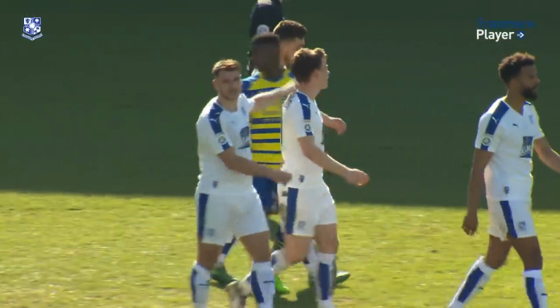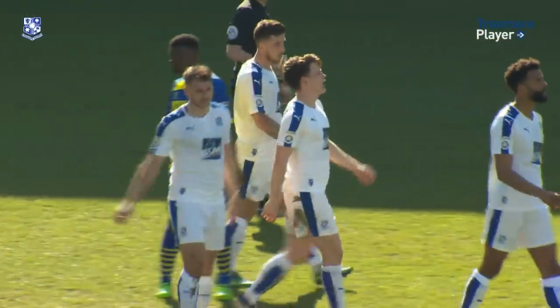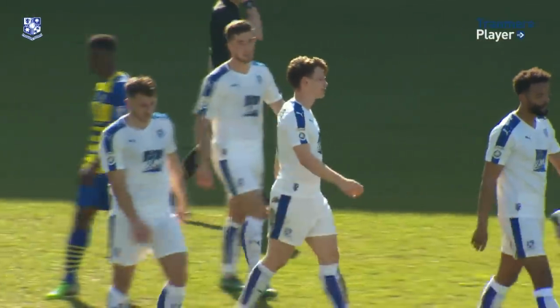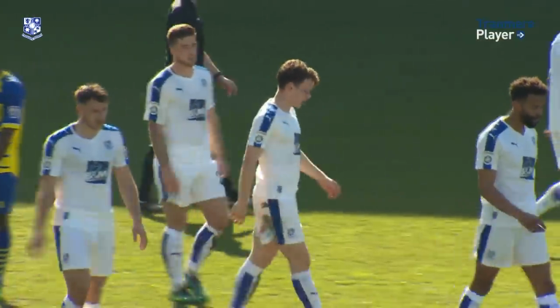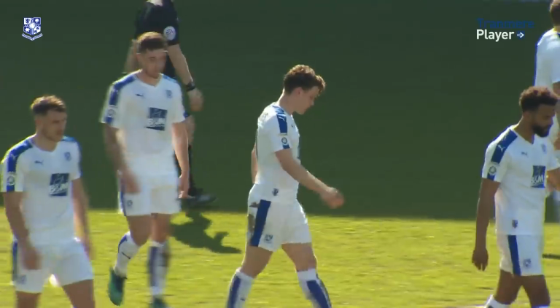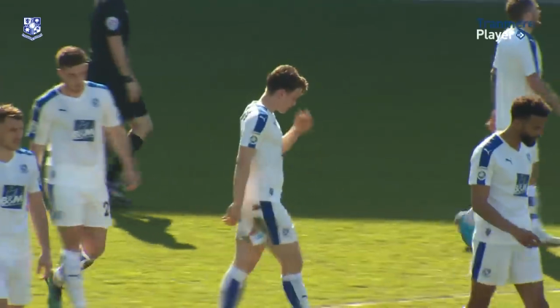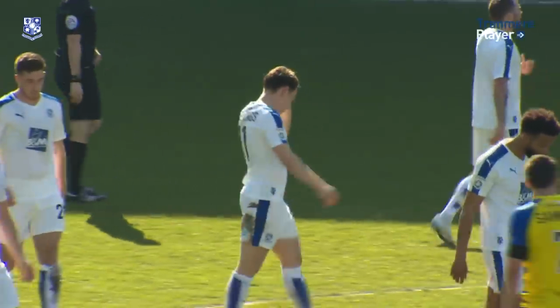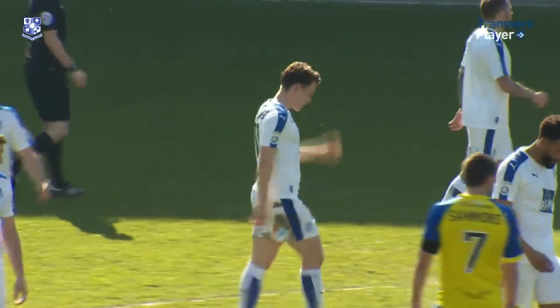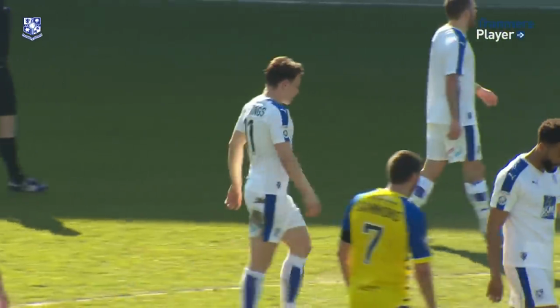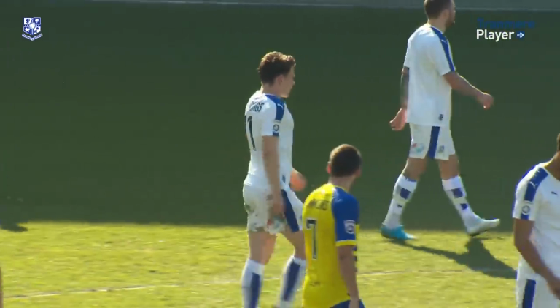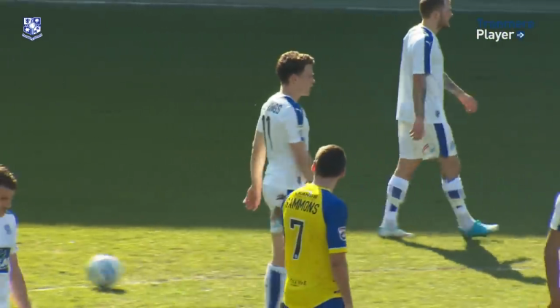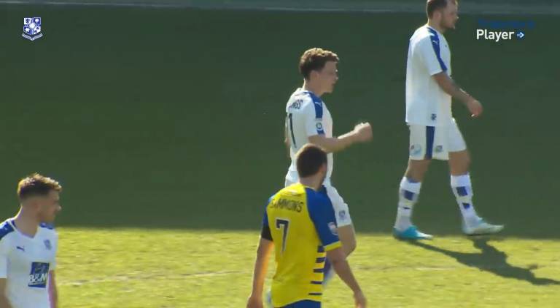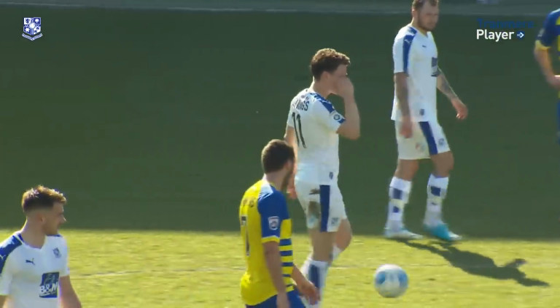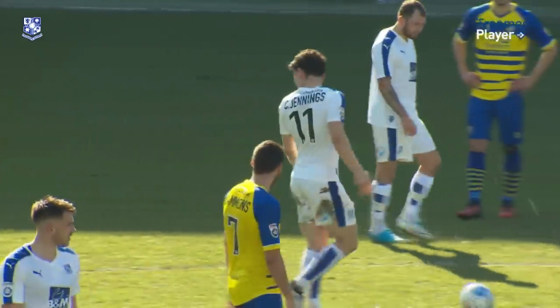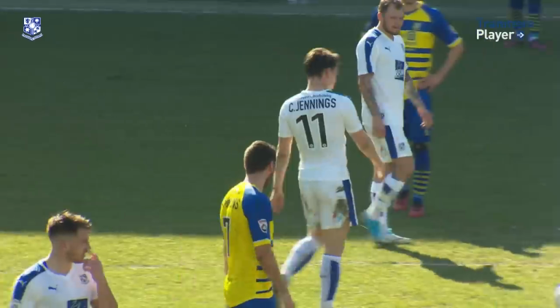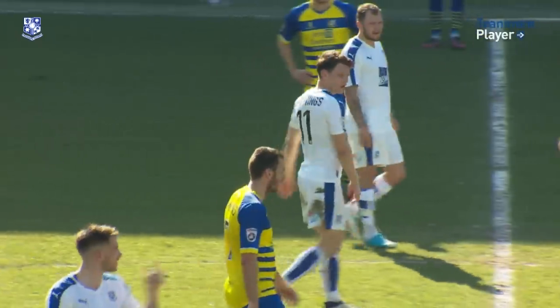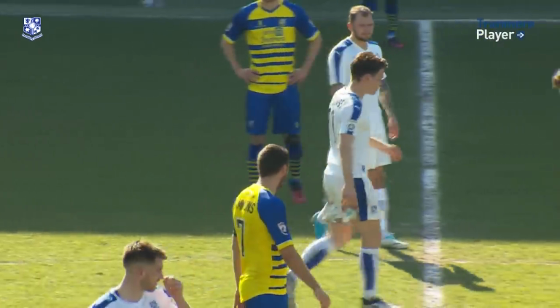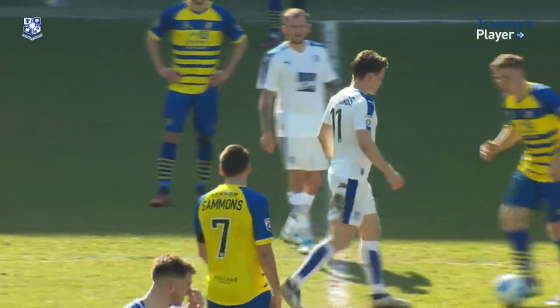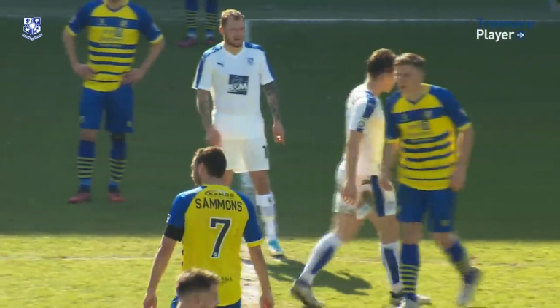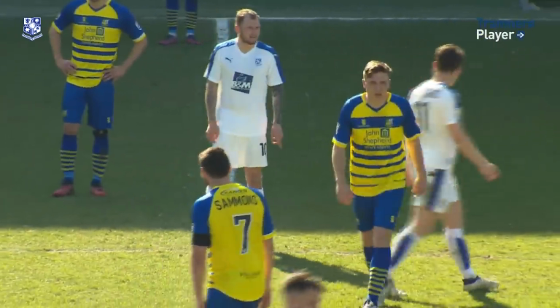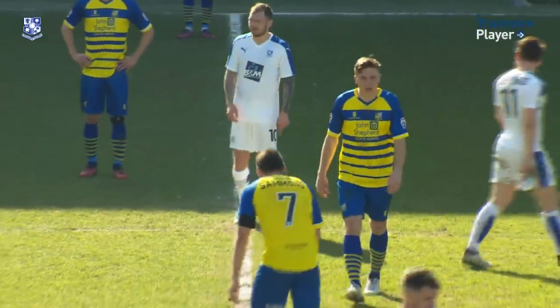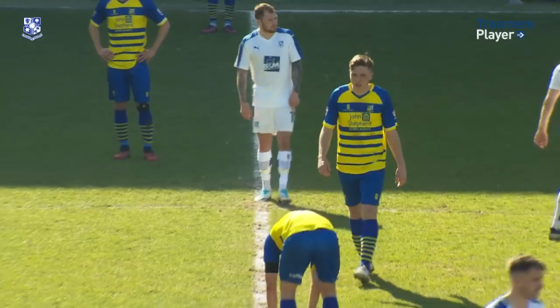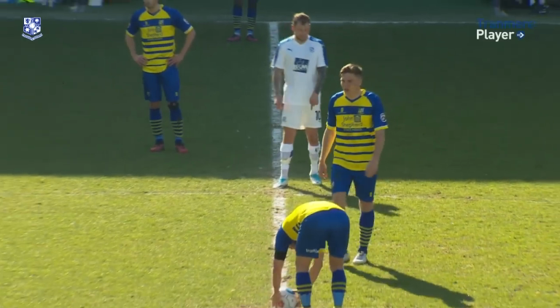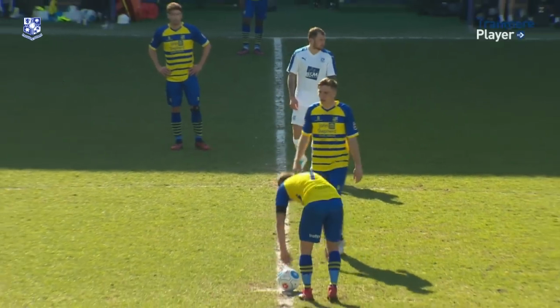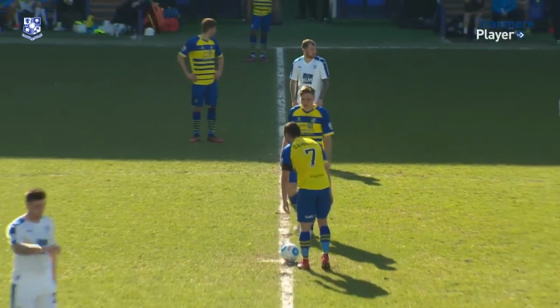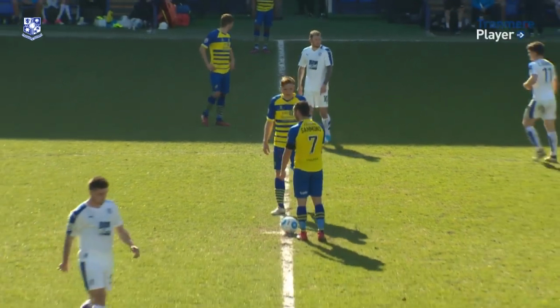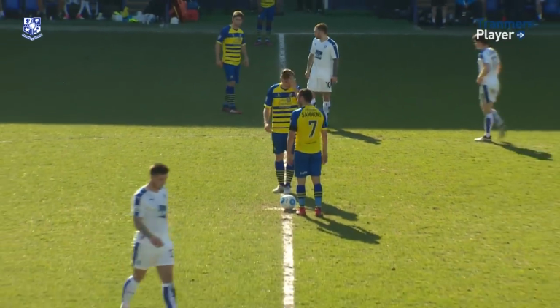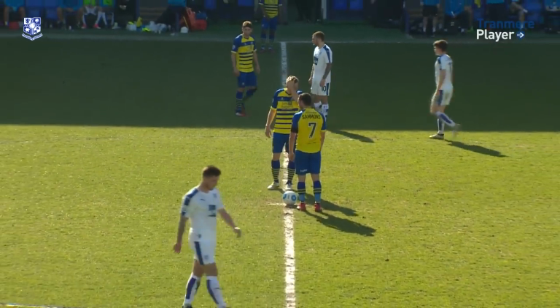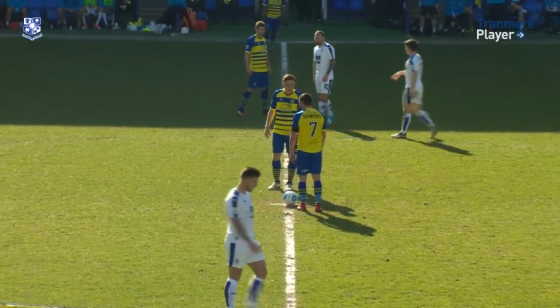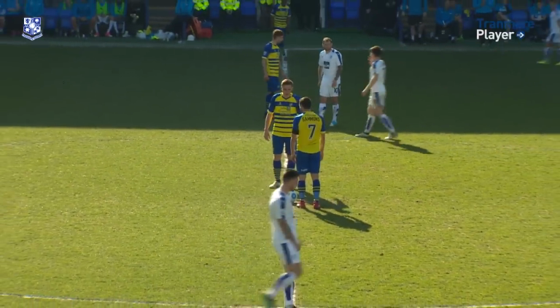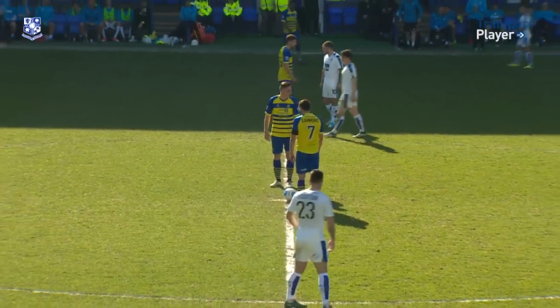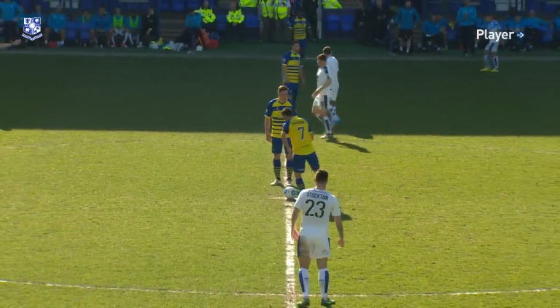Has to be 35 yards if it's in. Unbelievable. He just collects it in the middle of the park, nobody closing down. He has a little look, and it's what you'd call a daisy cutter — it's stayed on the floor. And the keeper, whether he thought he wasn't going to use it or was unsighted, there's nobody in the way — but it's nestled in that bottom corner. Beautiful finish.